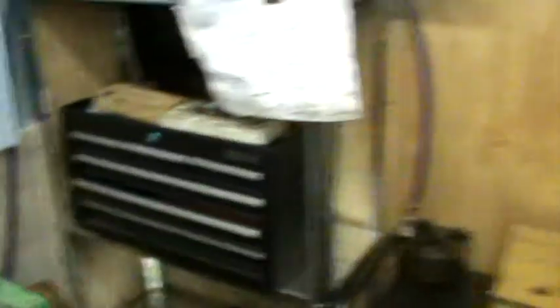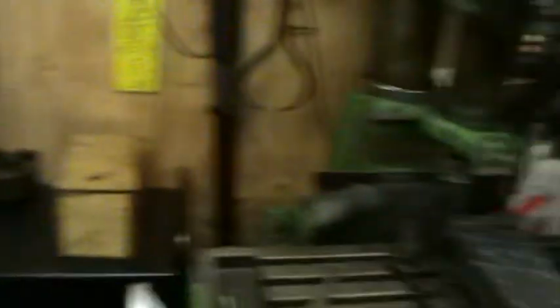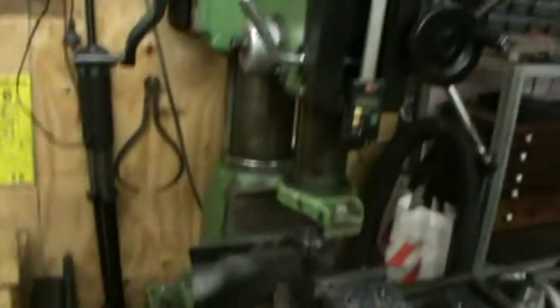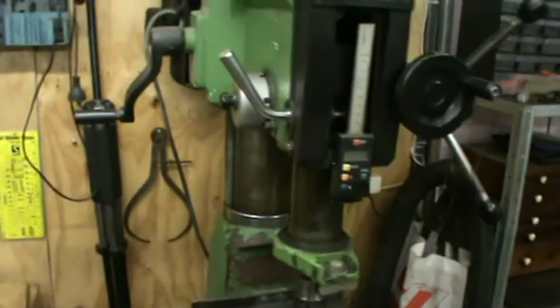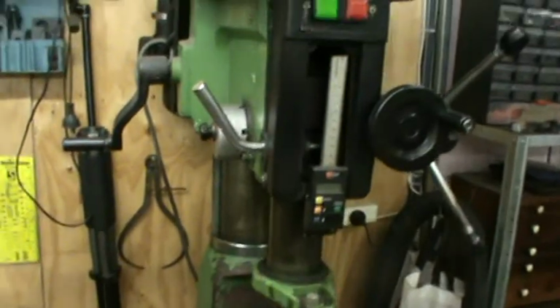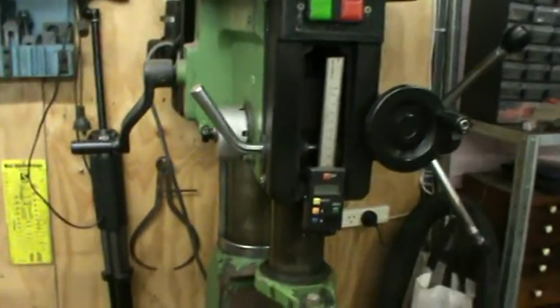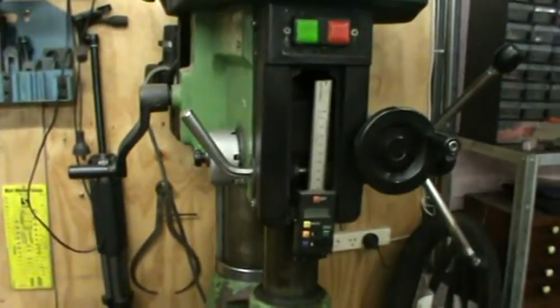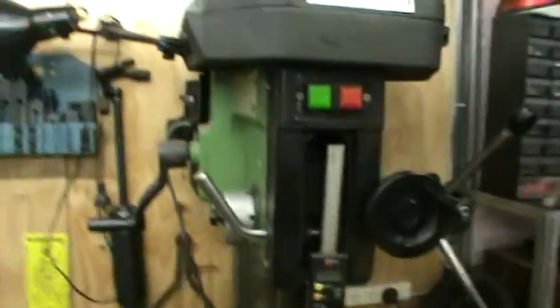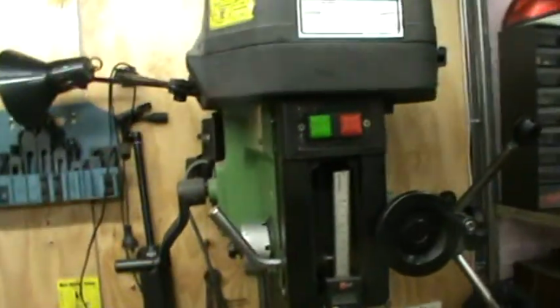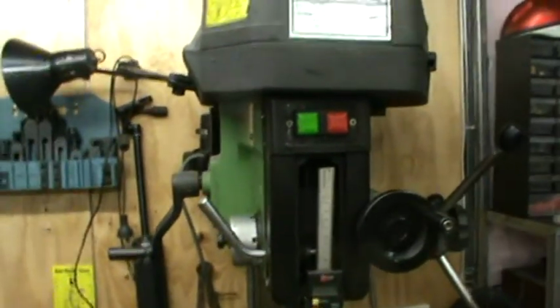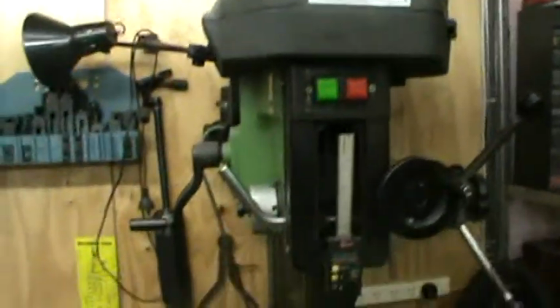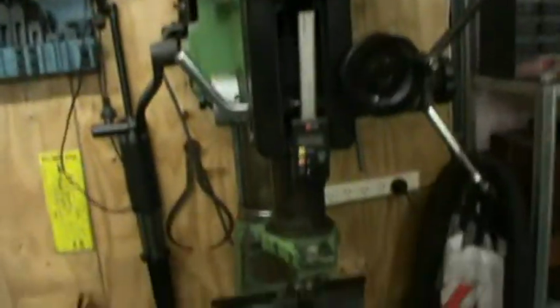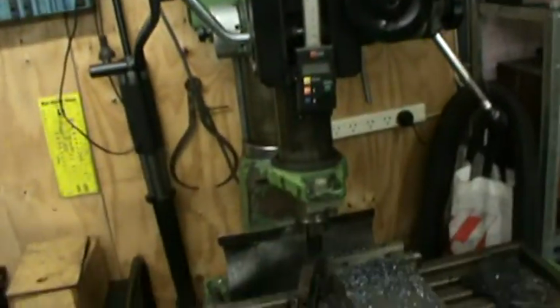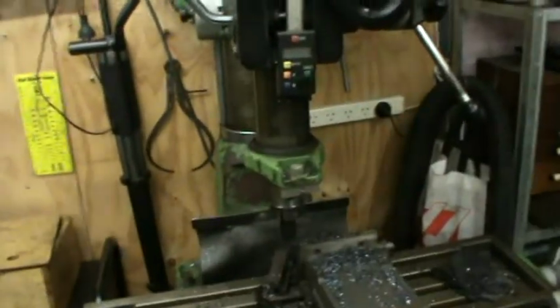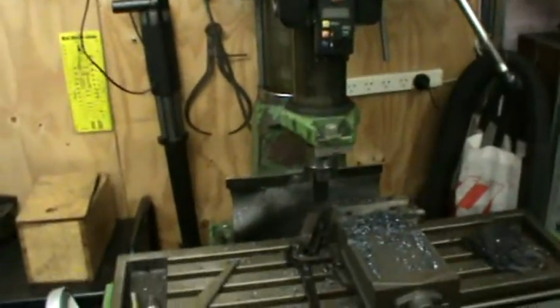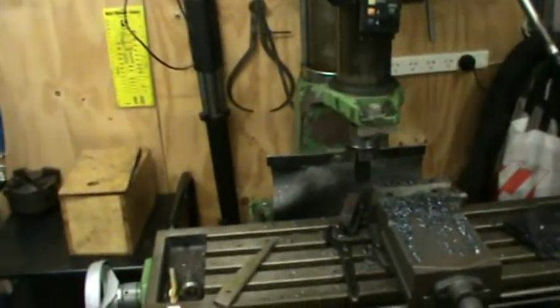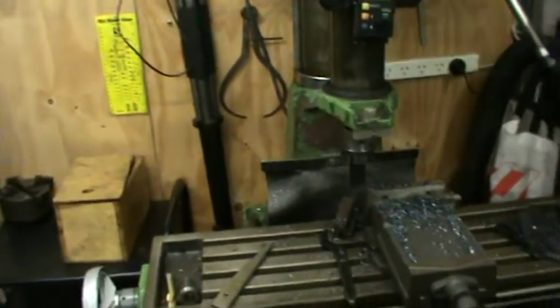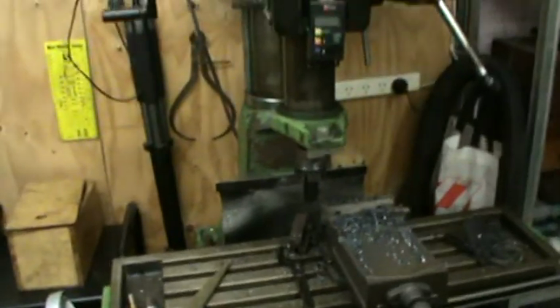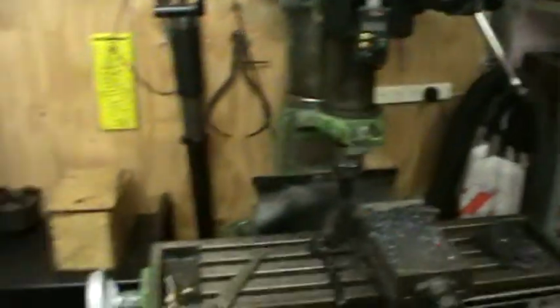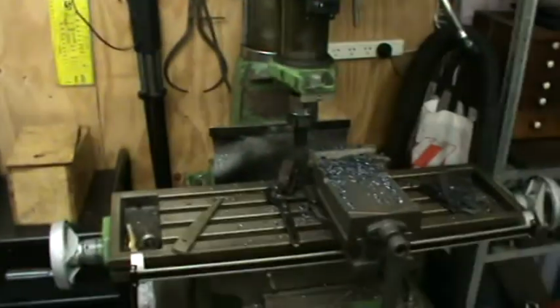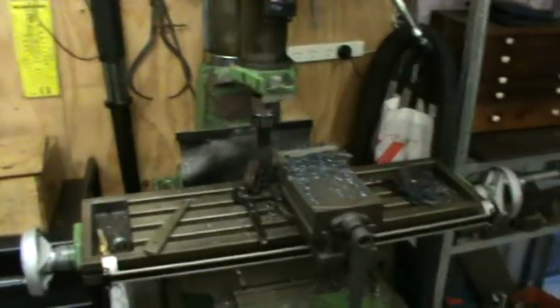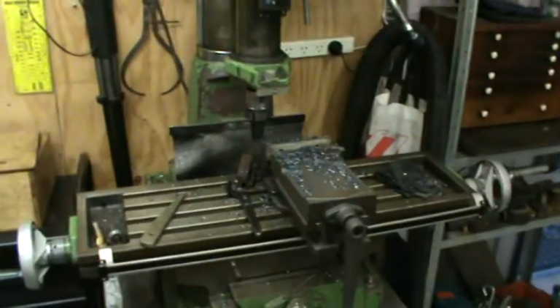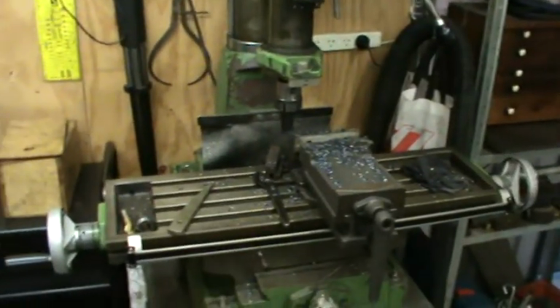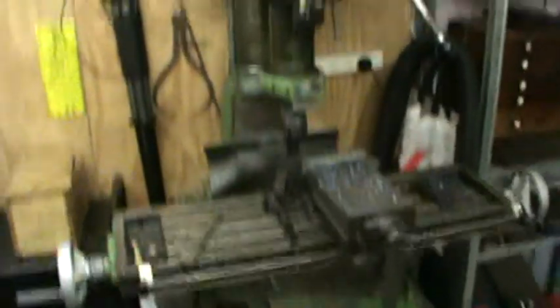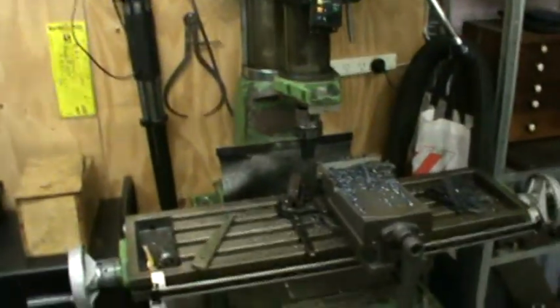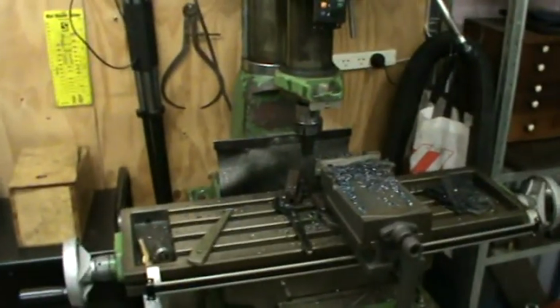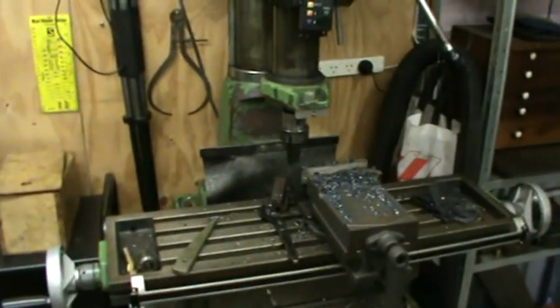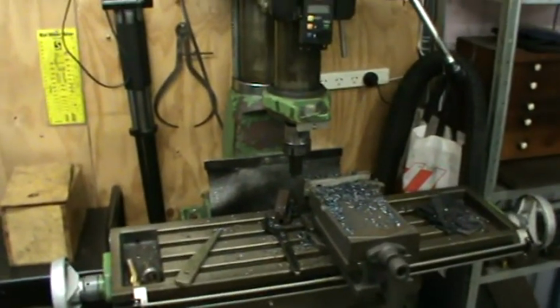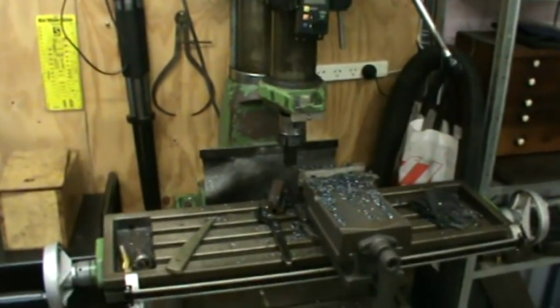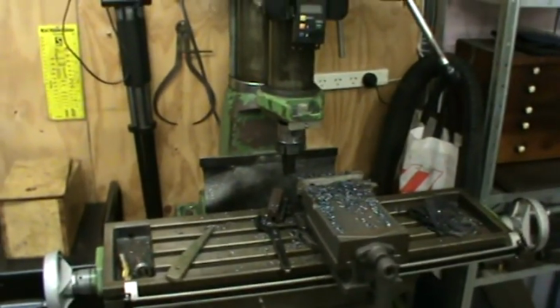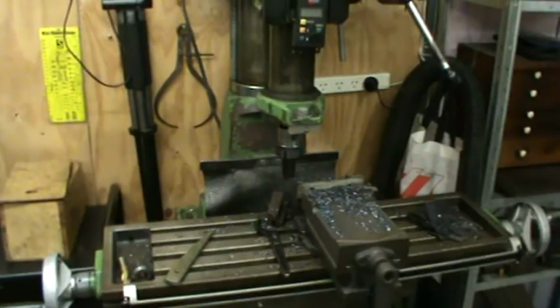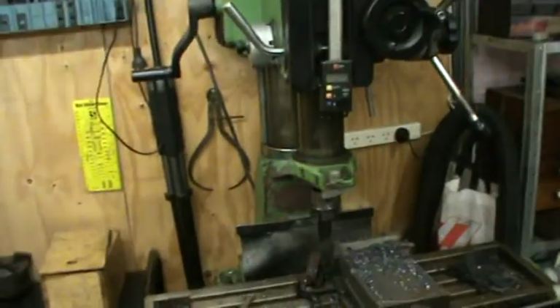We're going to keep this one because it's good for drilling holes. These round column machines are good for drilling holes but they're not much good for milling really. It's the biggest drill I've got, so we're going to keep it as a drill press when we've got the CVA going.